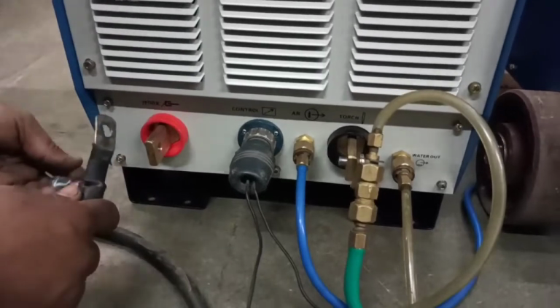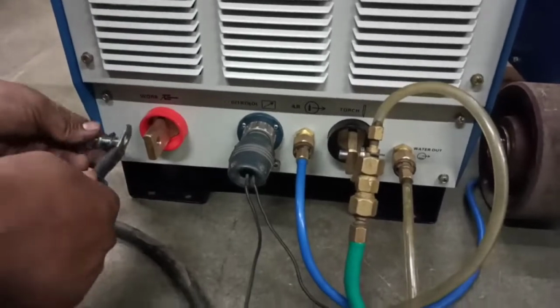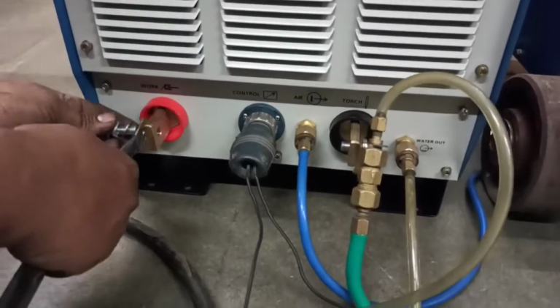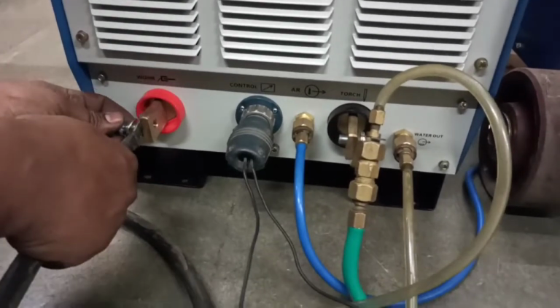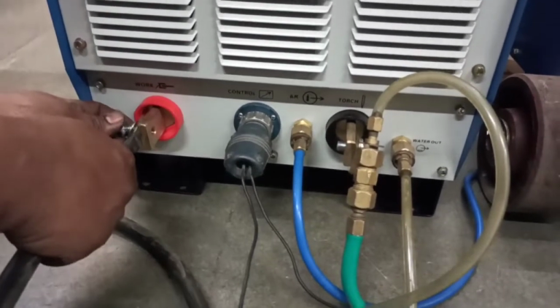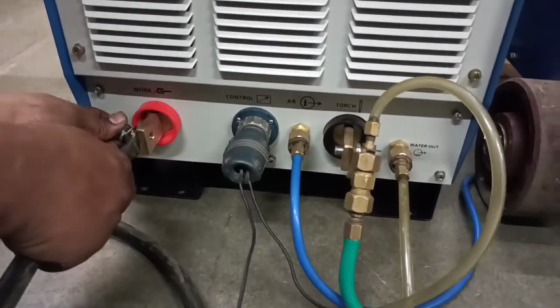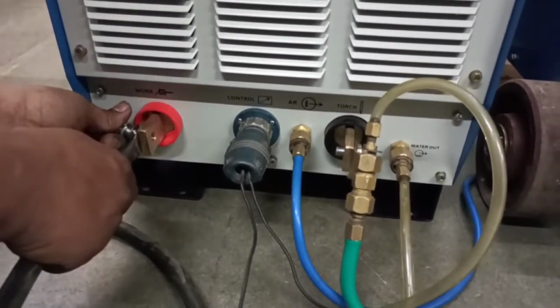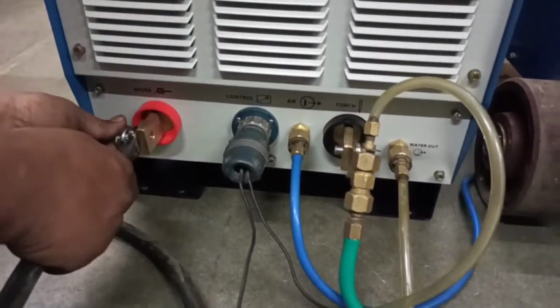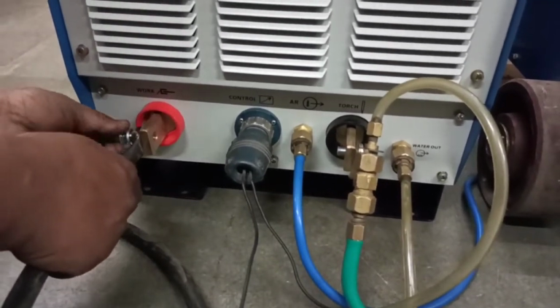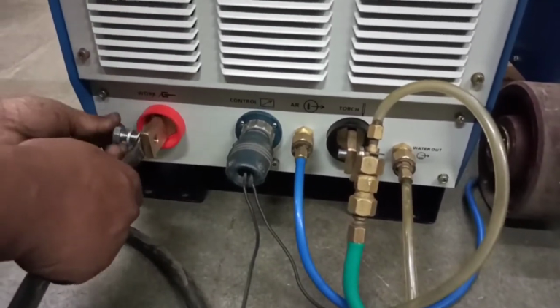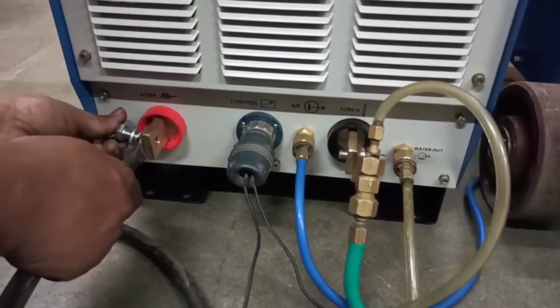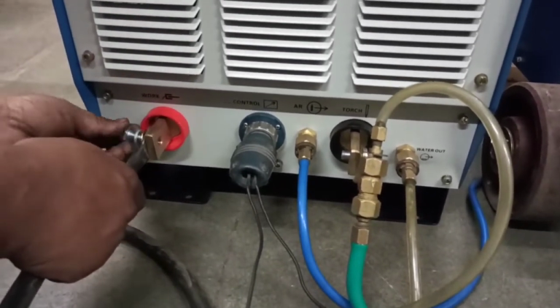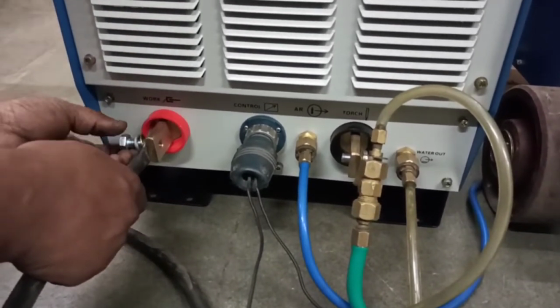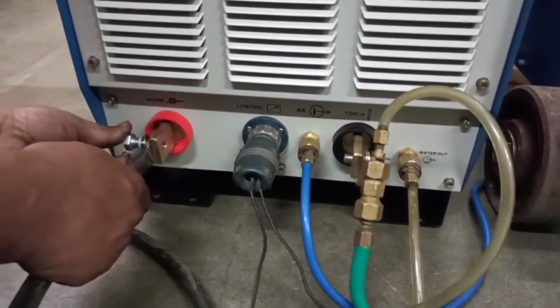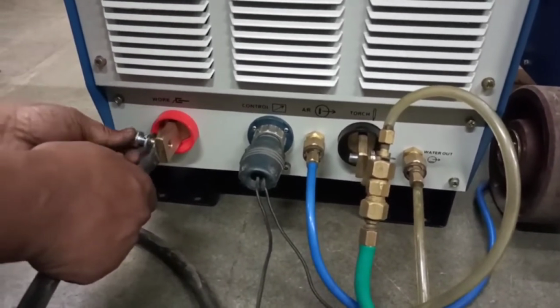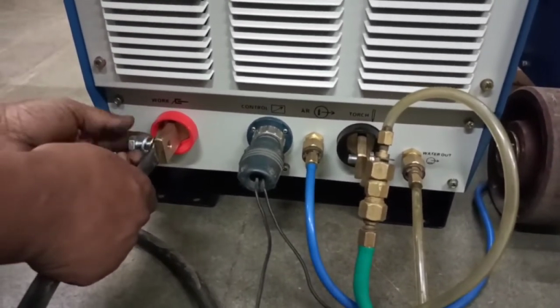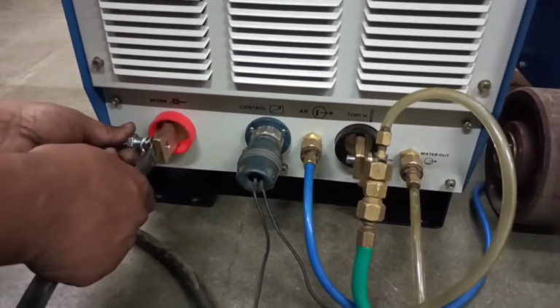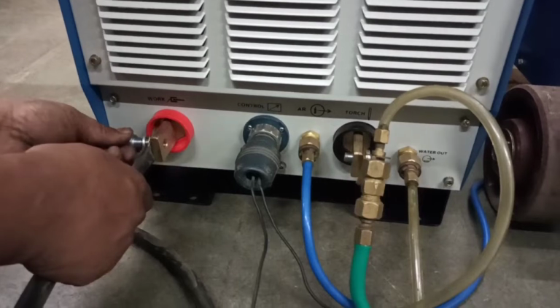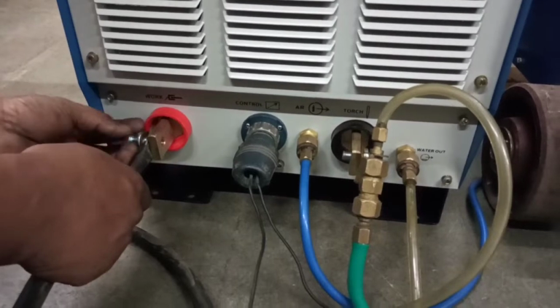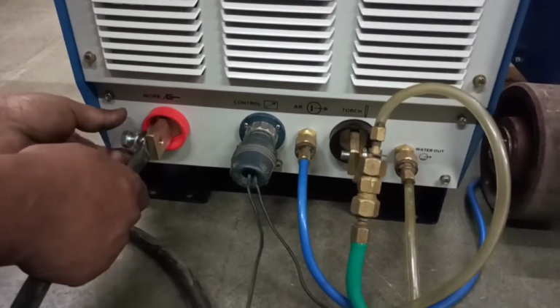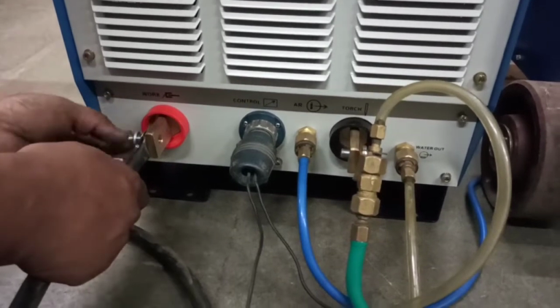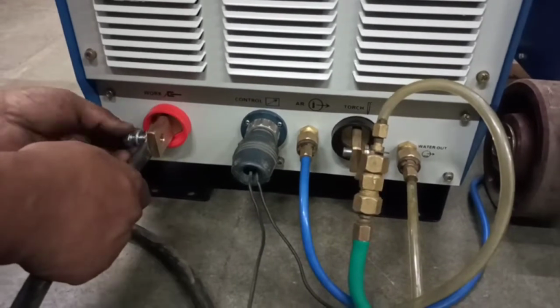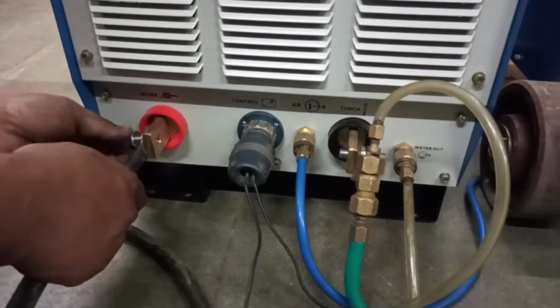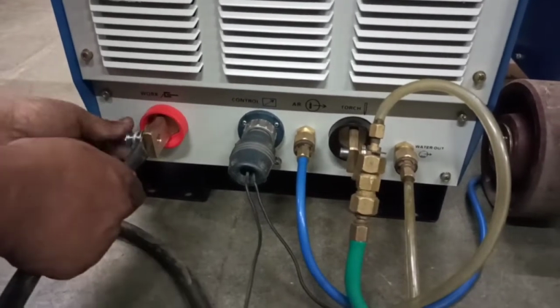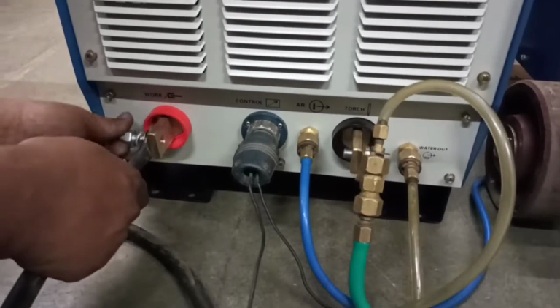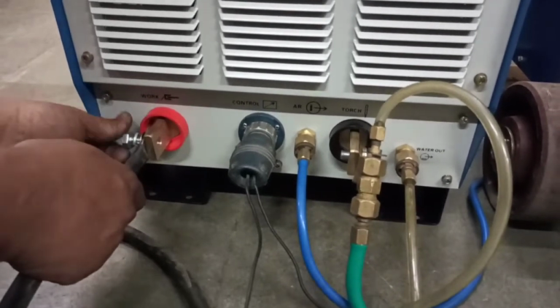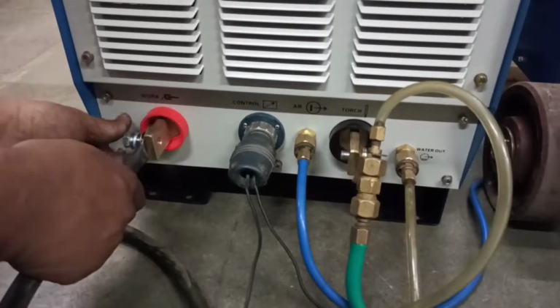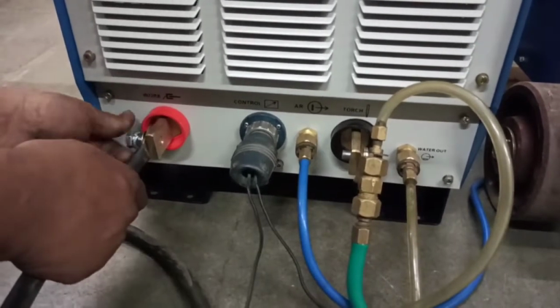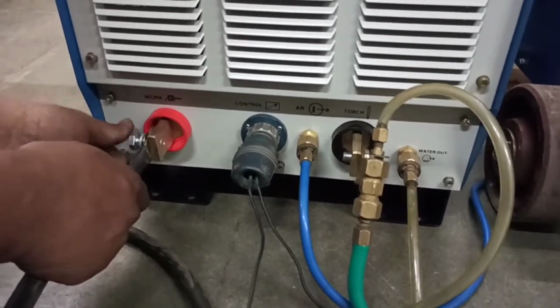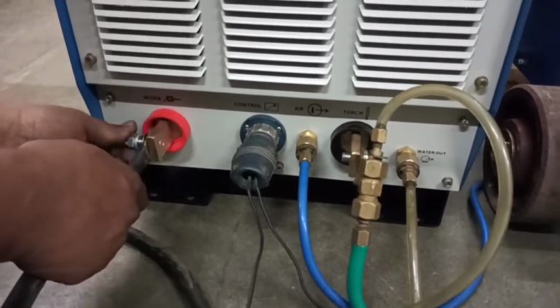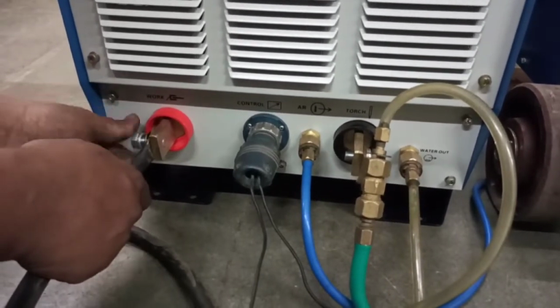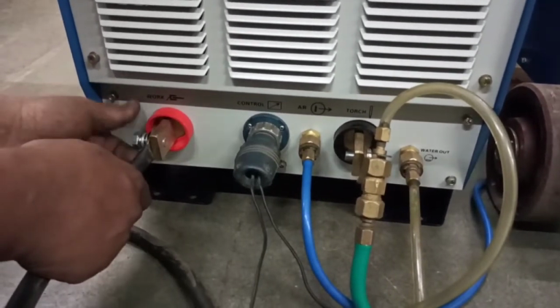The earthing to the job is connected to the positive terminal of the welding power source.